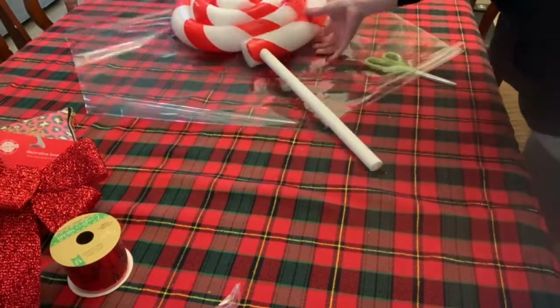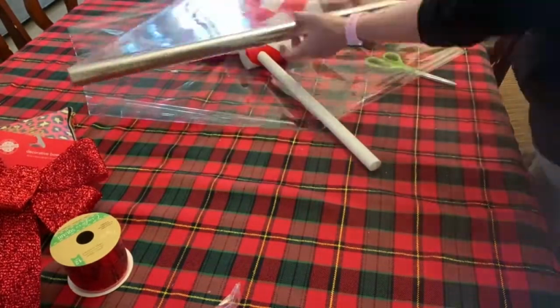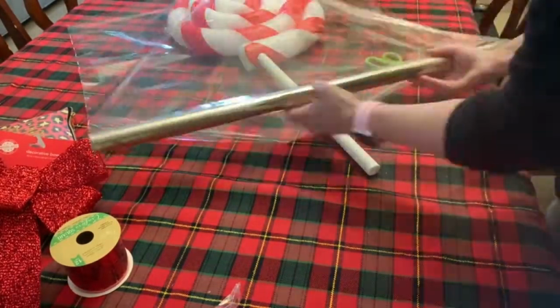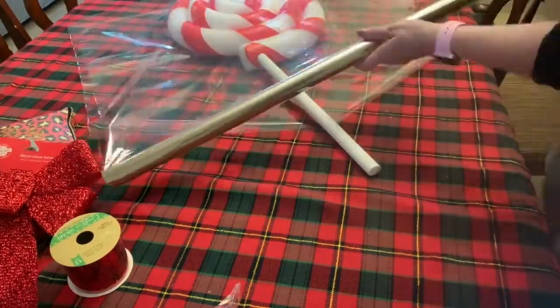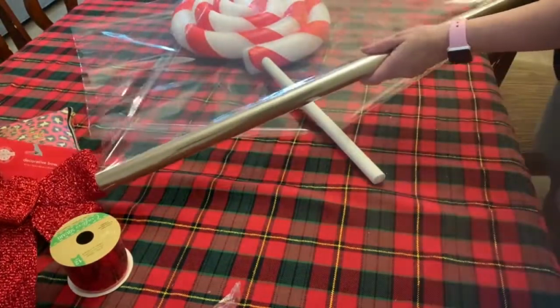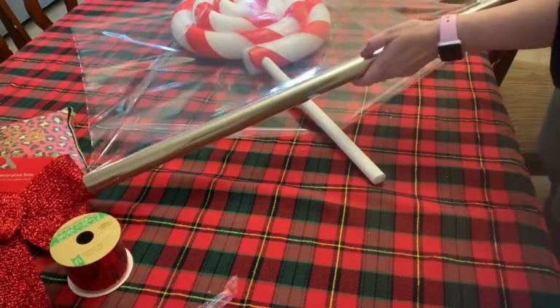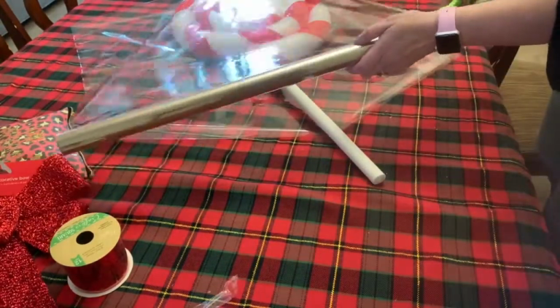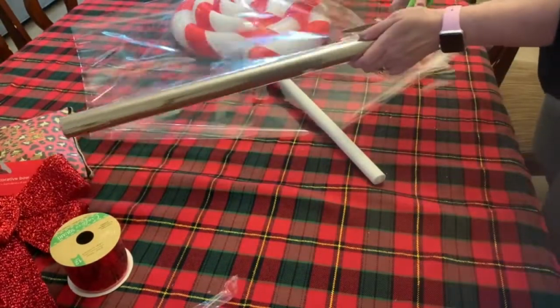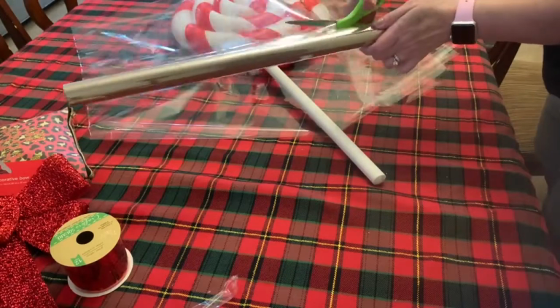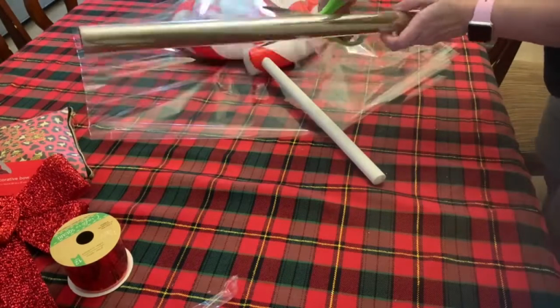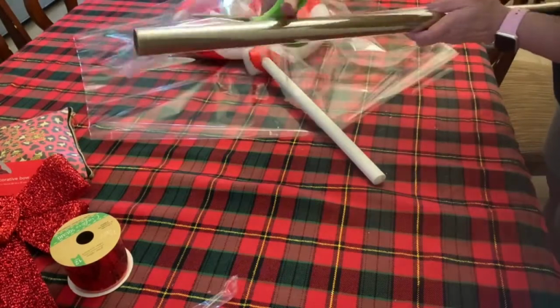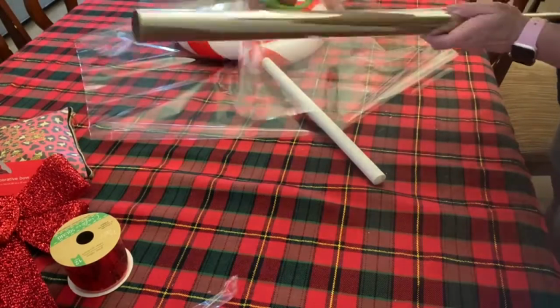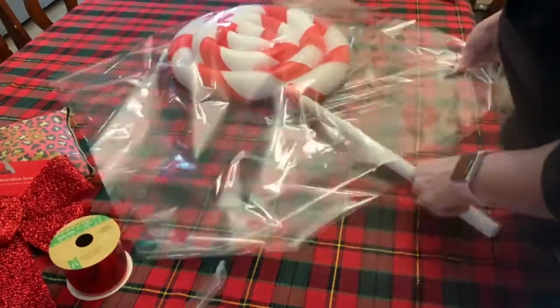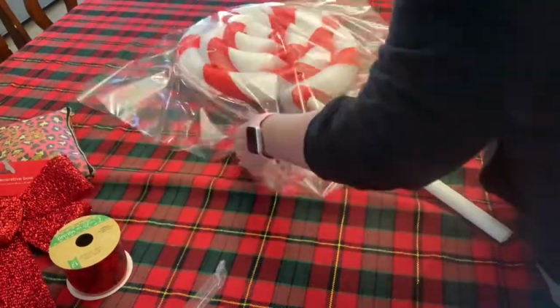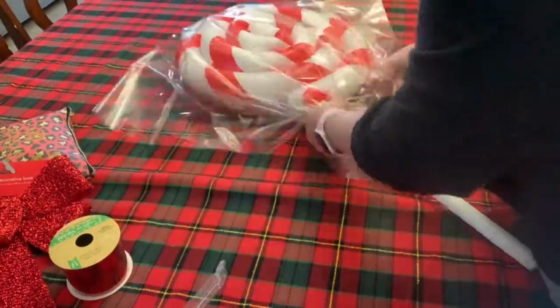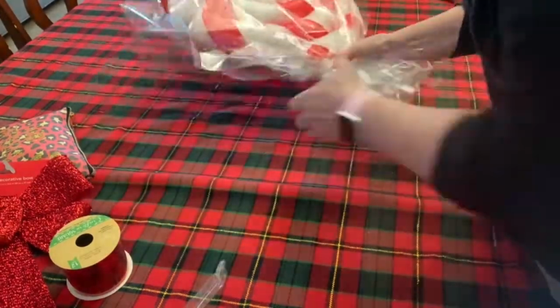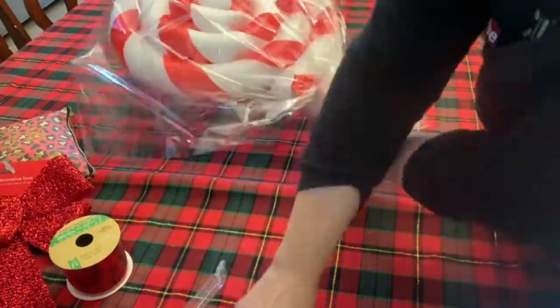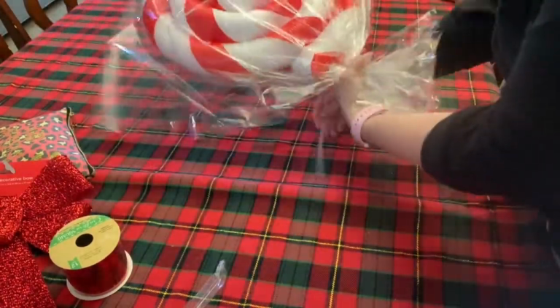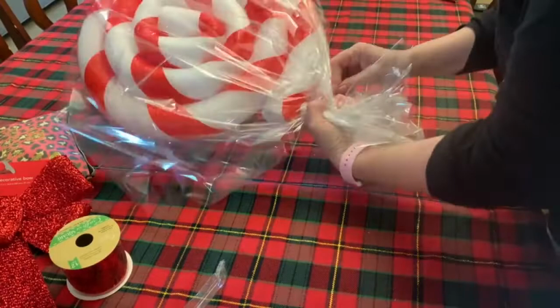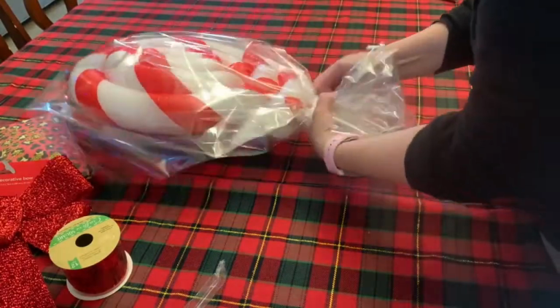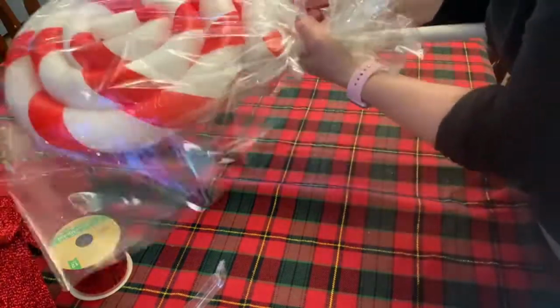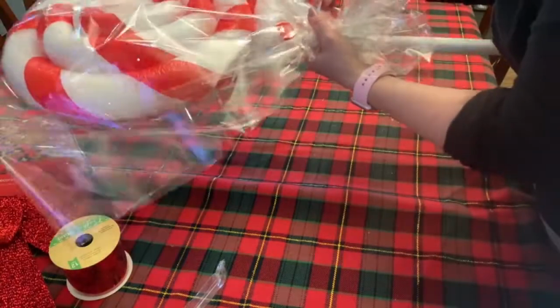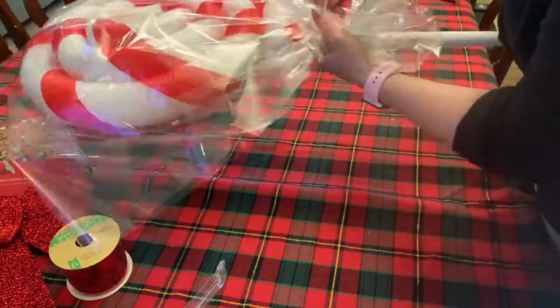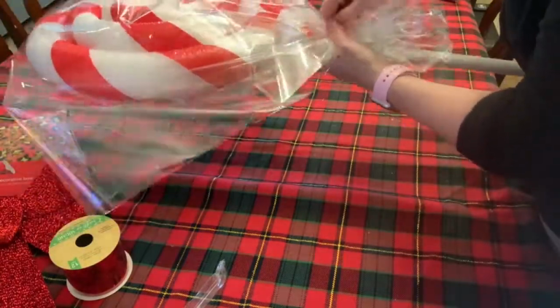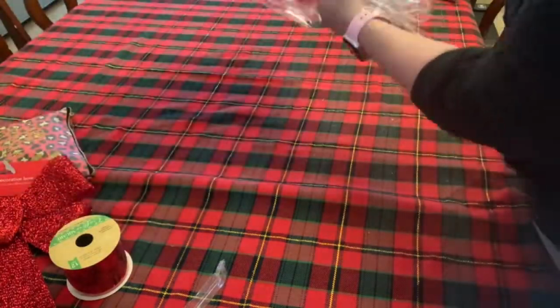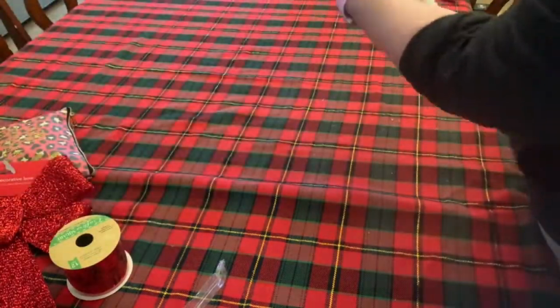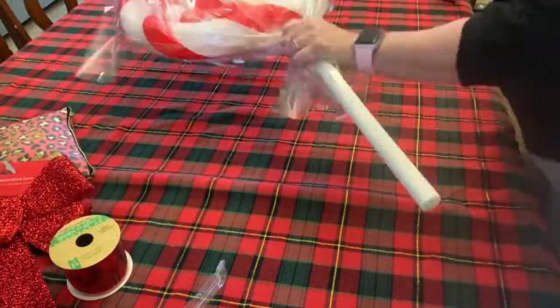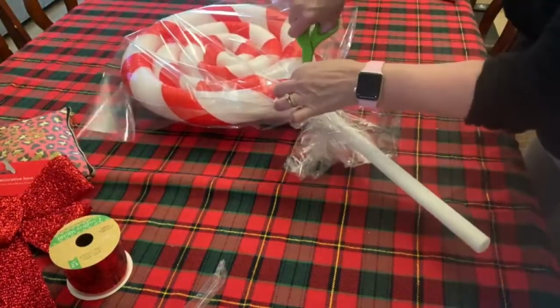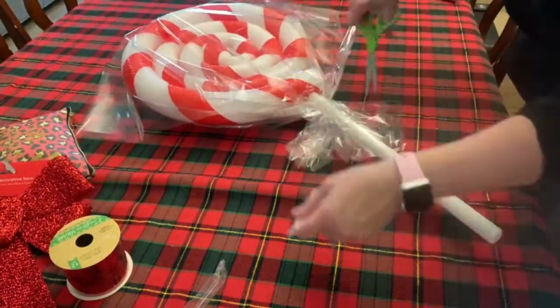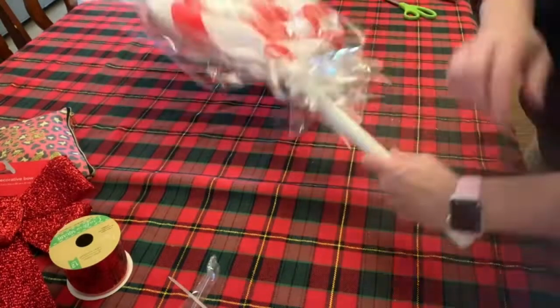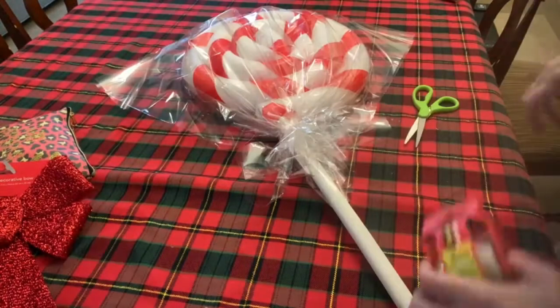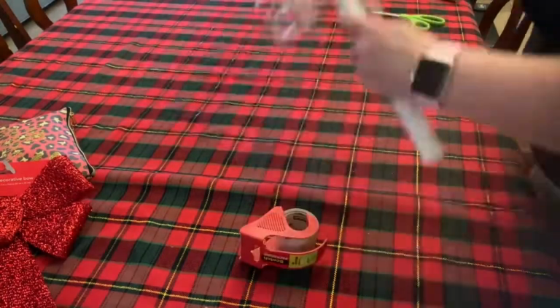Next, wrap it with cellophane. Use a nylon cable or rubber band to tie around the cellophane at the bottom, then wrap it with a ribbon and a bow — and that's it!